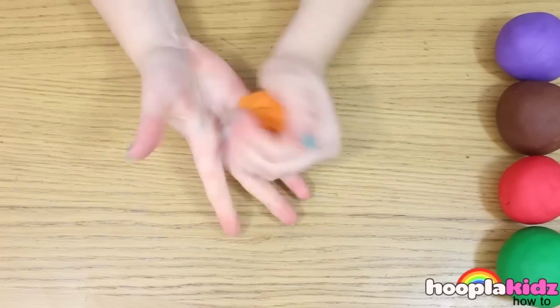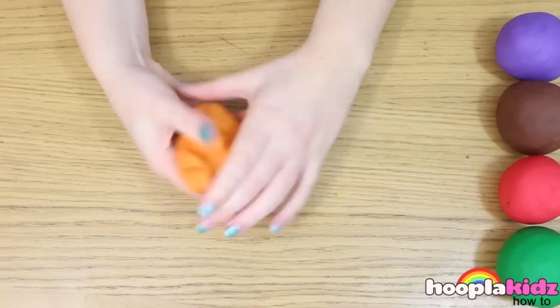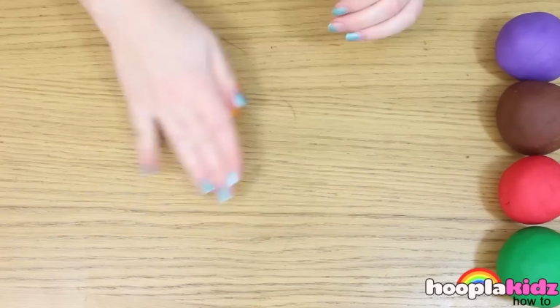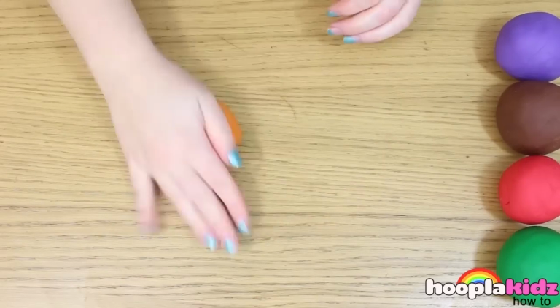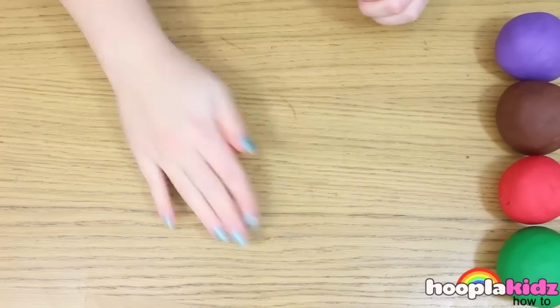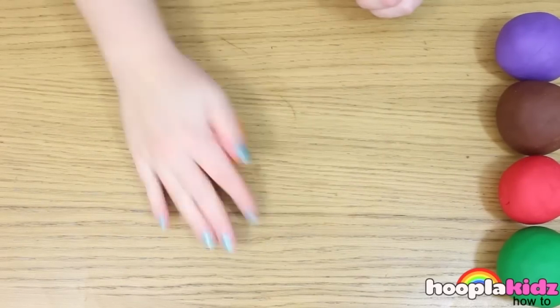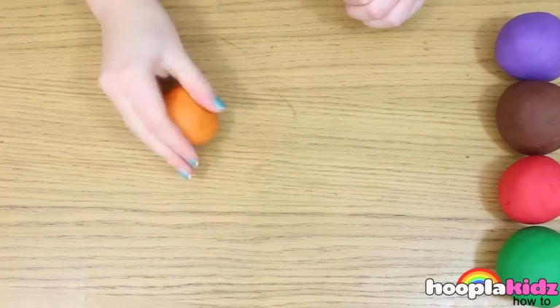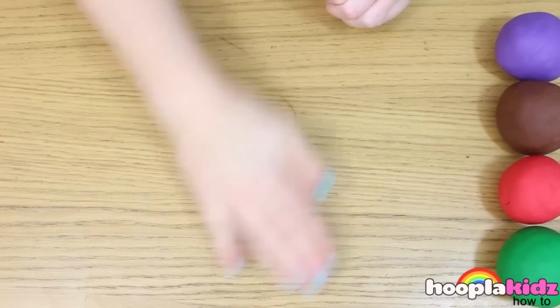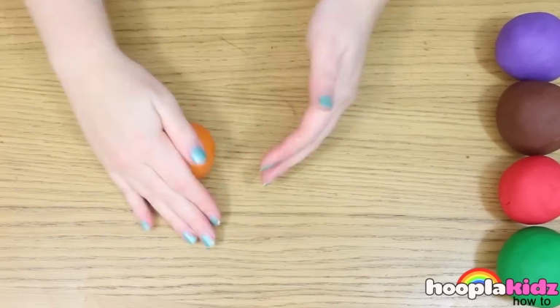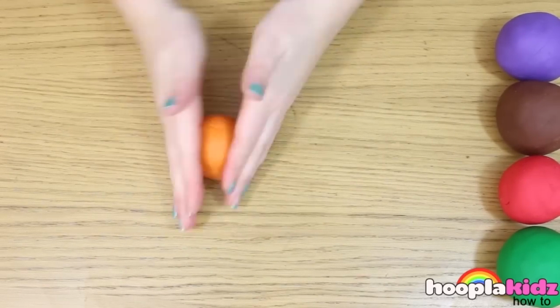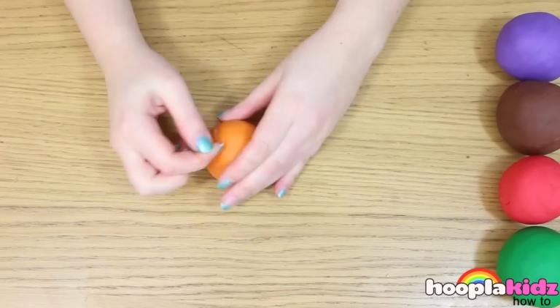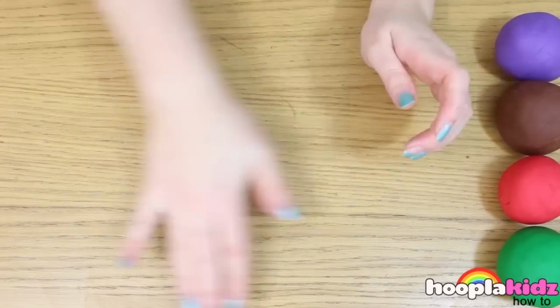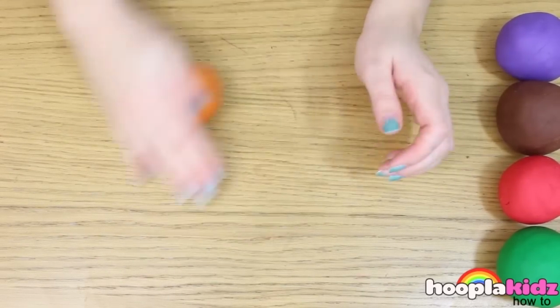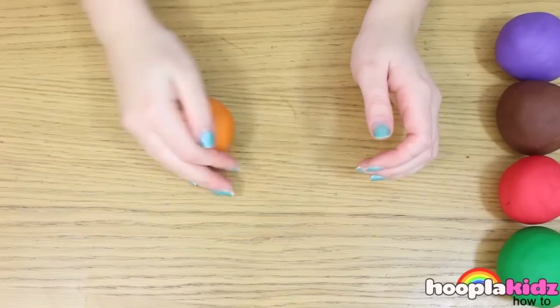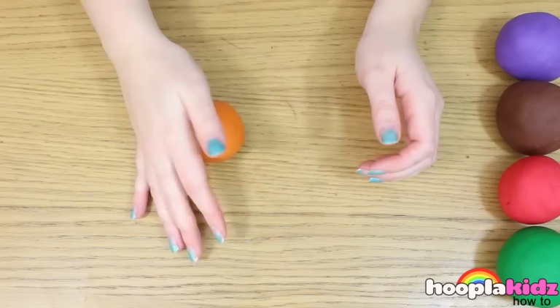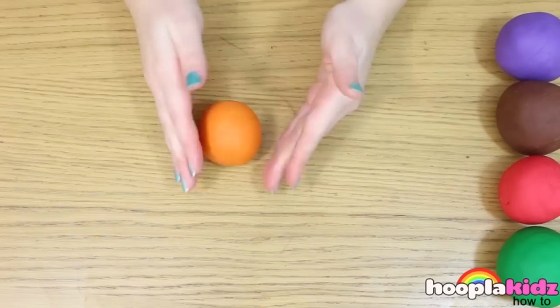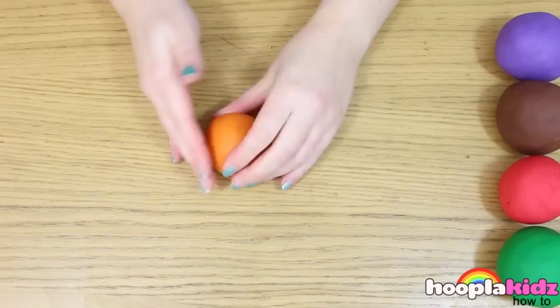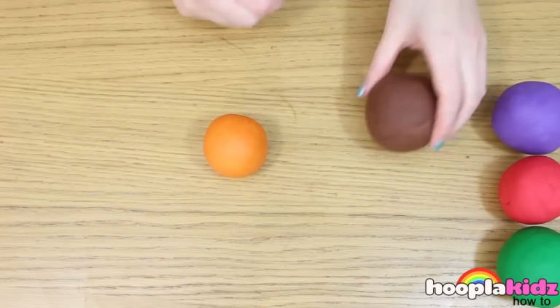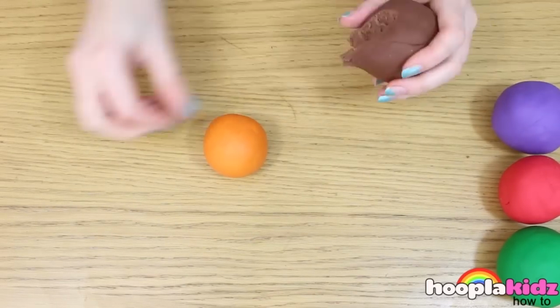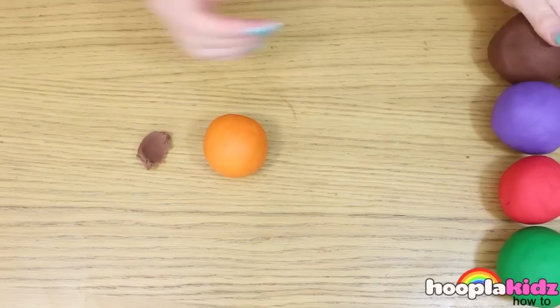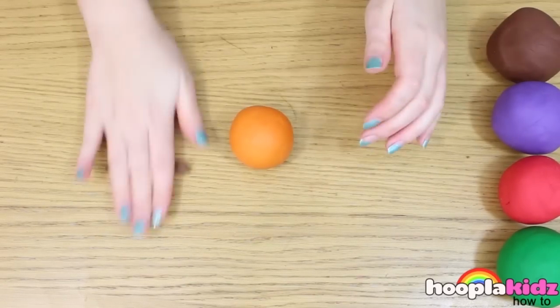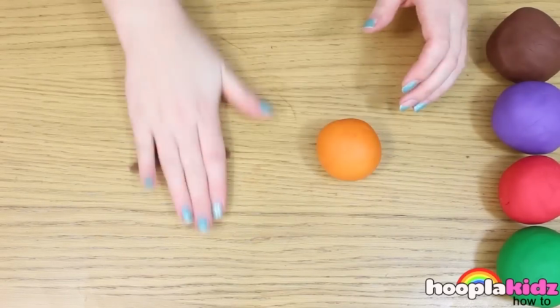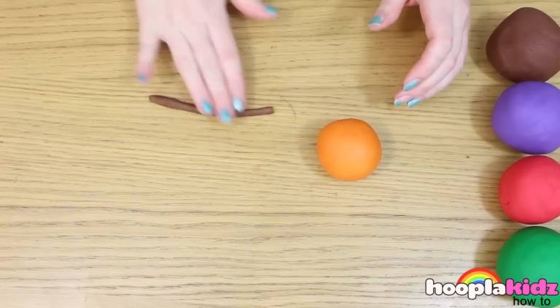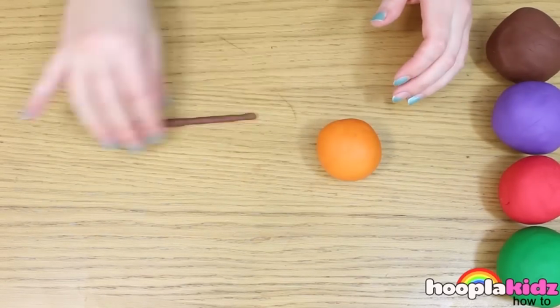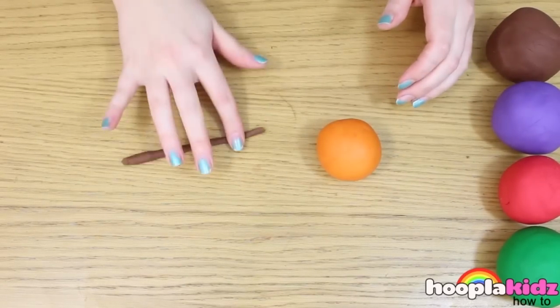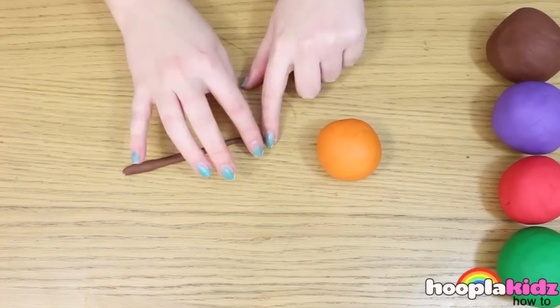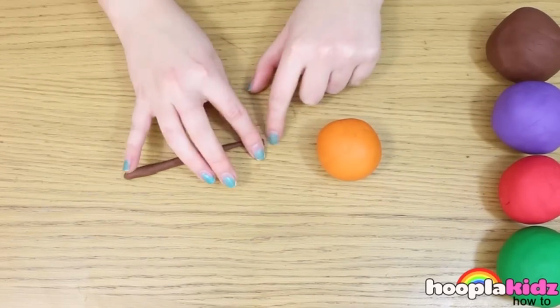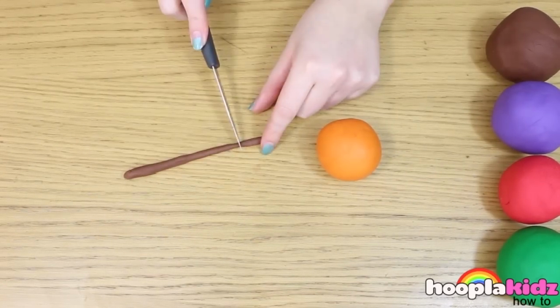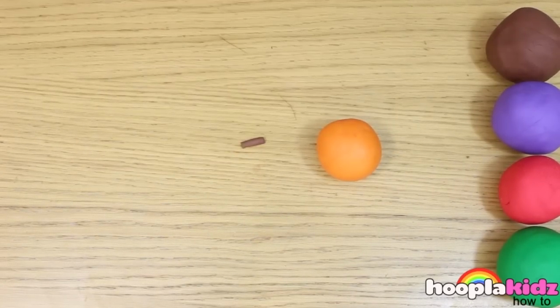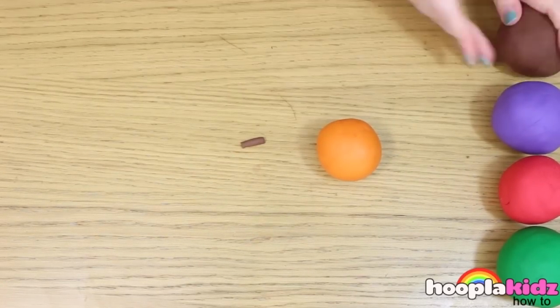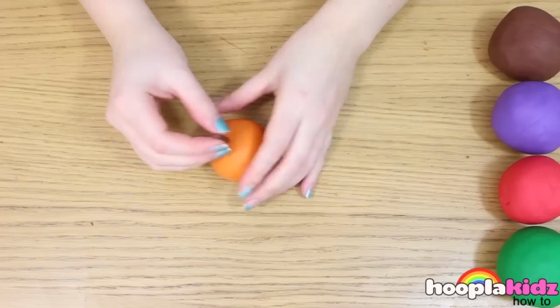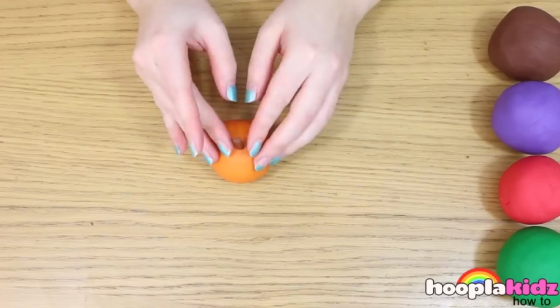So the first thing we're going to make is an orange. This is super simple. You want to take your orange Play-Doh and roll it into a ball. Now we're going to make the stalk out of brown Play-Doh, like so.